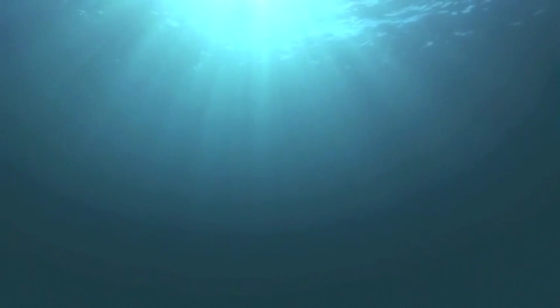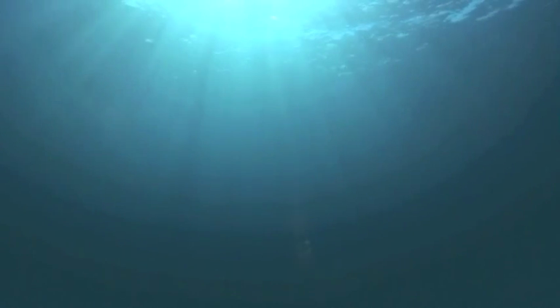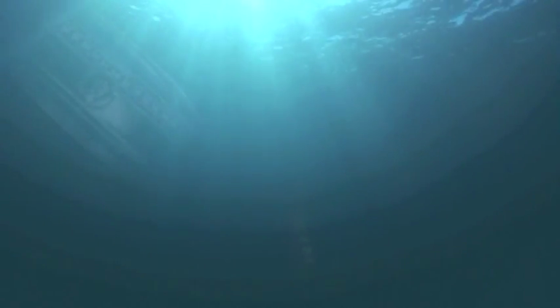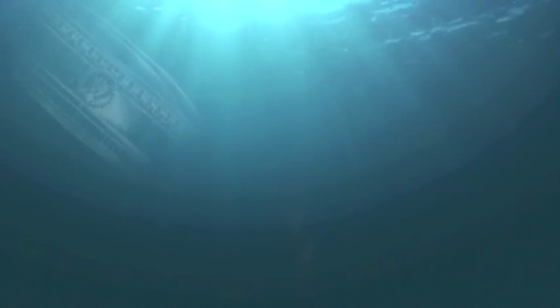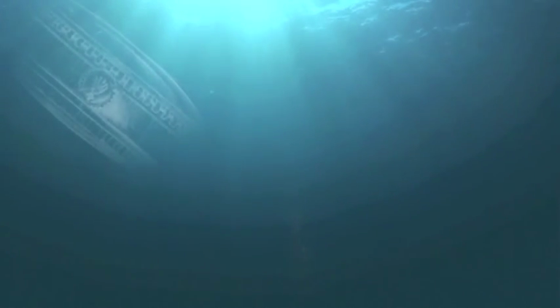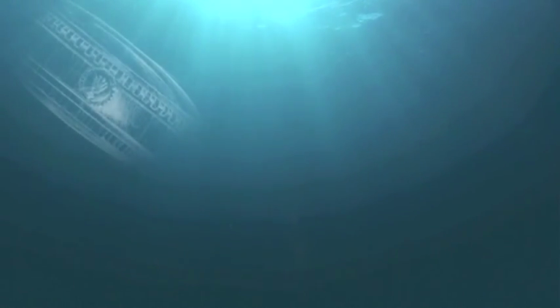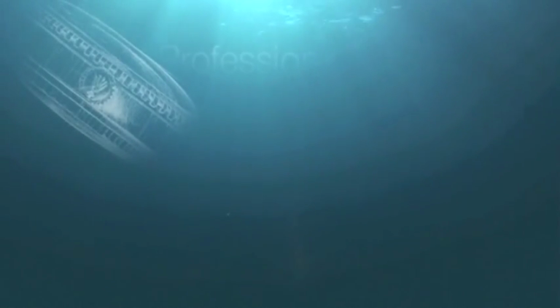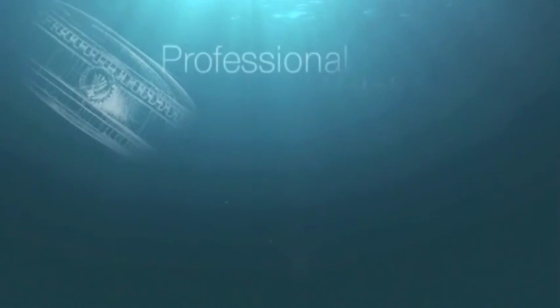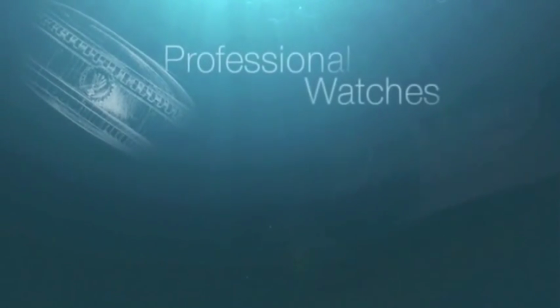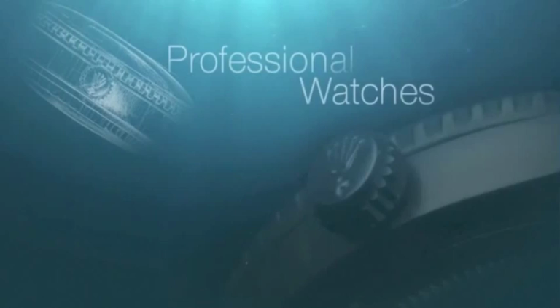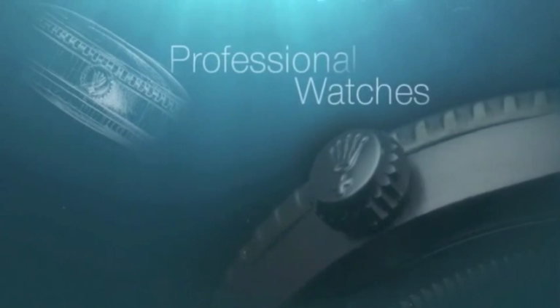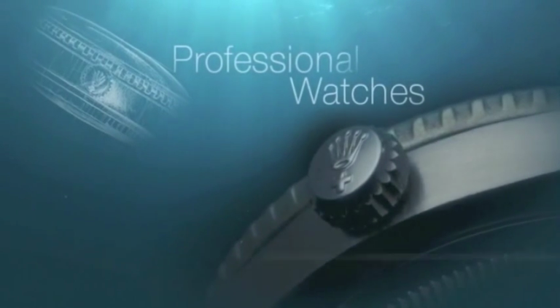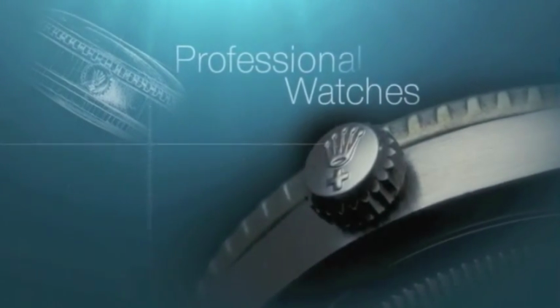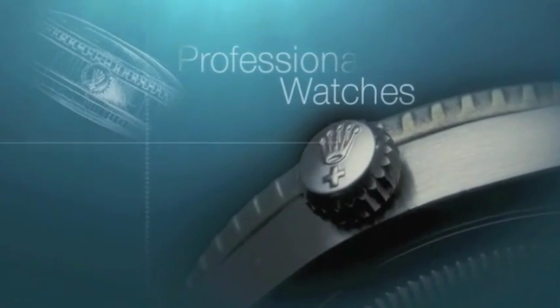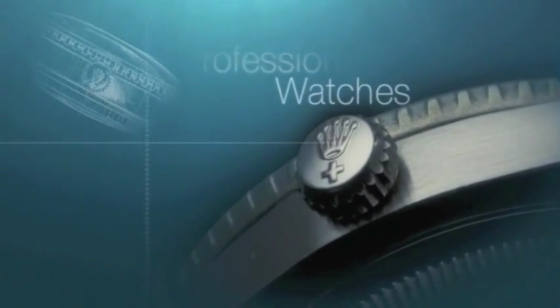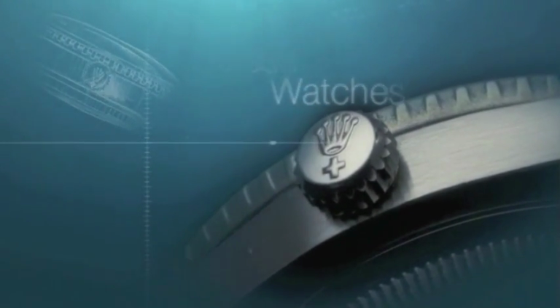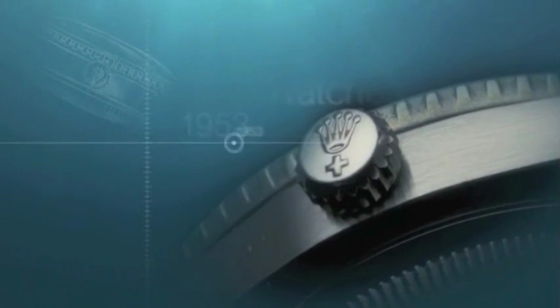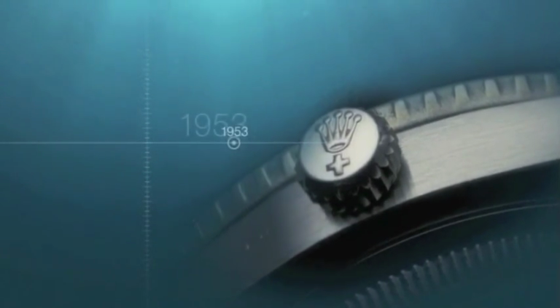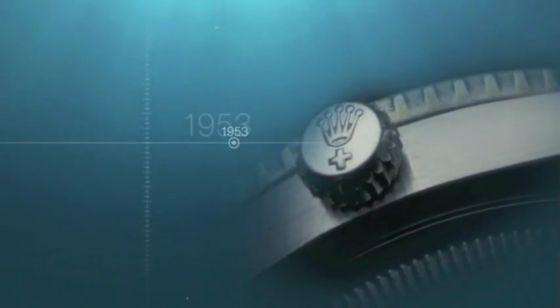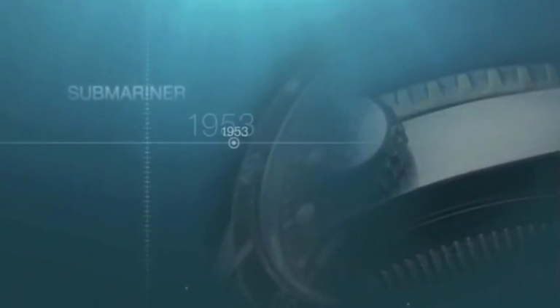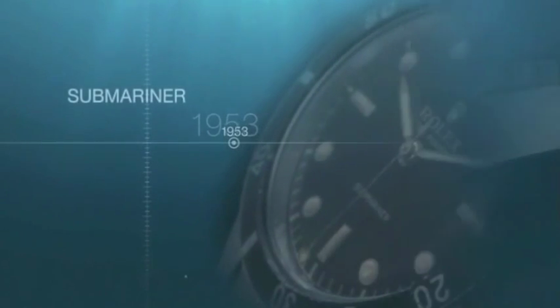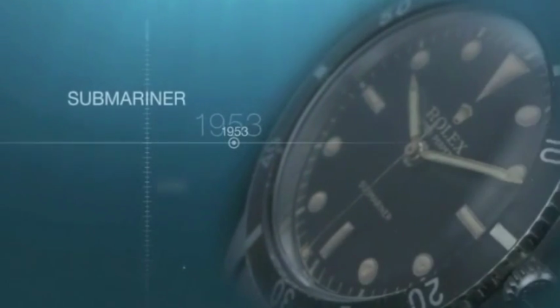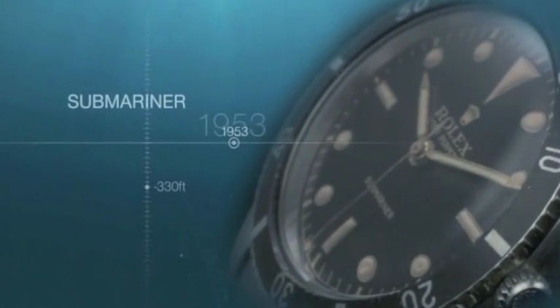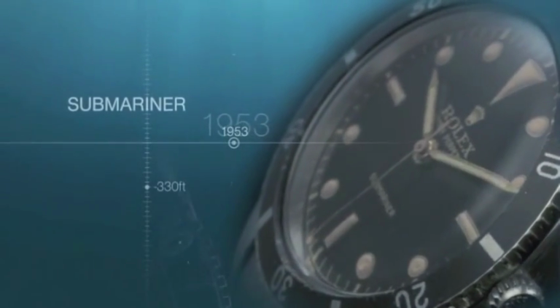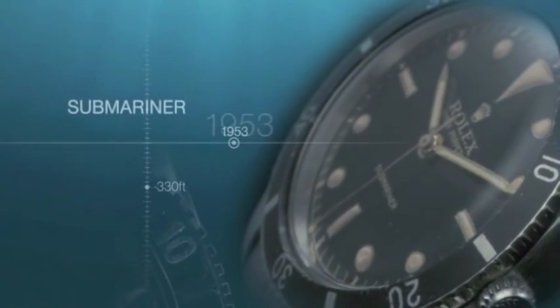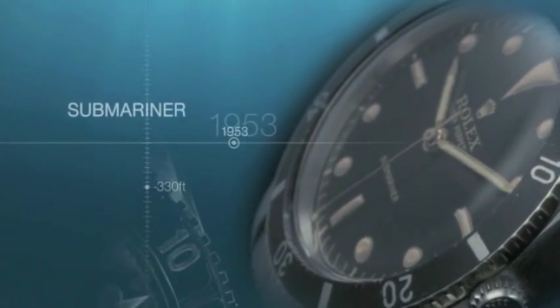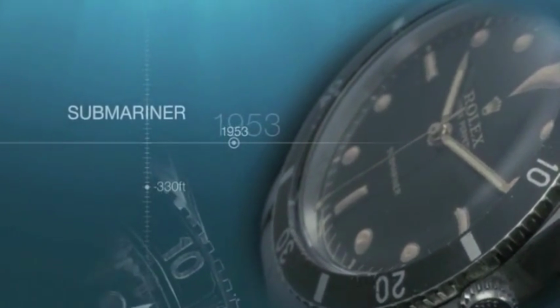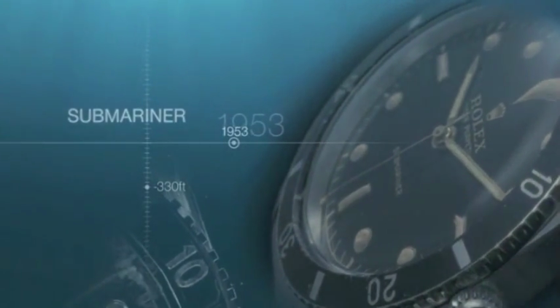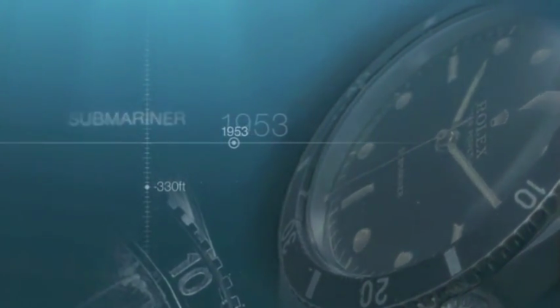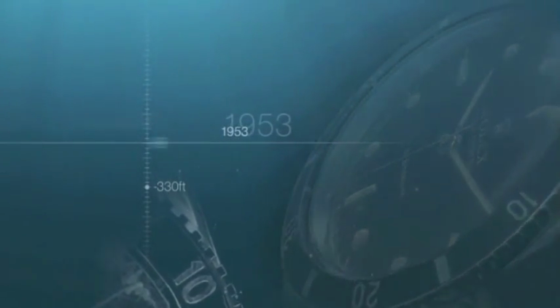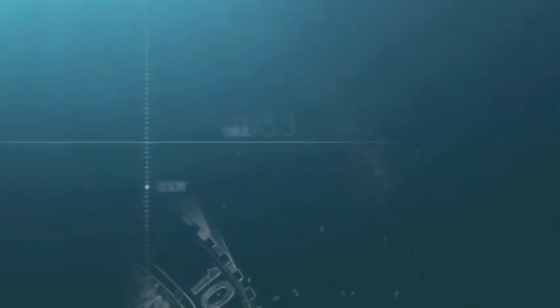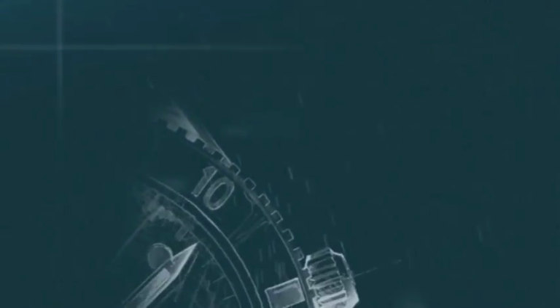In the early 1950s, Rolex developed professional watches whose functions went far beyond telling the time. Launched in 1953, the Submariner was the first Rolex watch guaranteed waterproof to a depth of 330 feet.